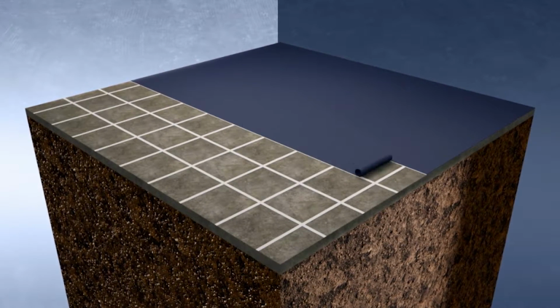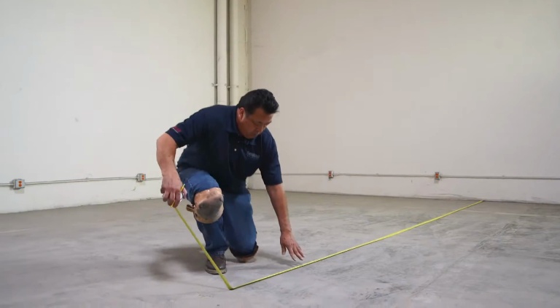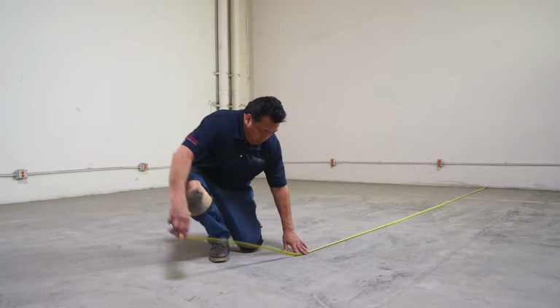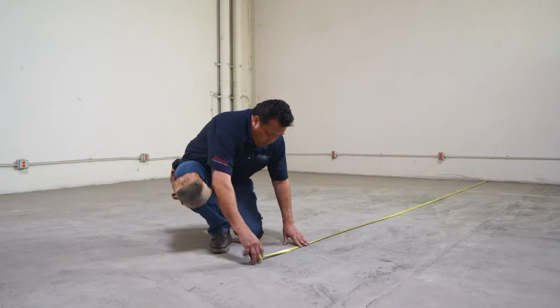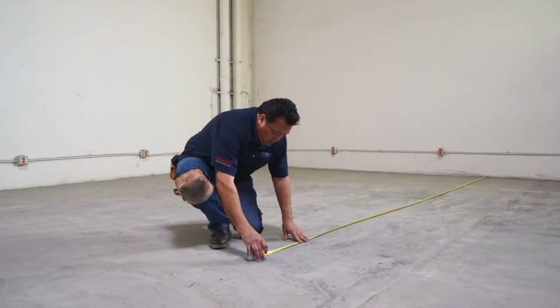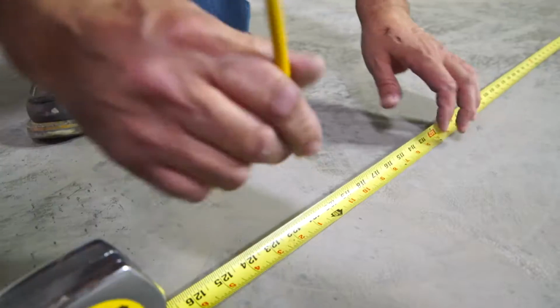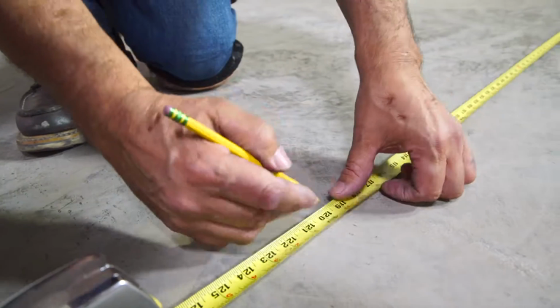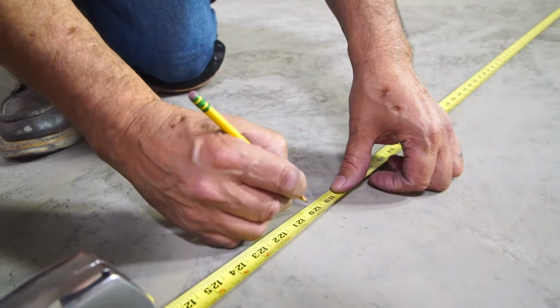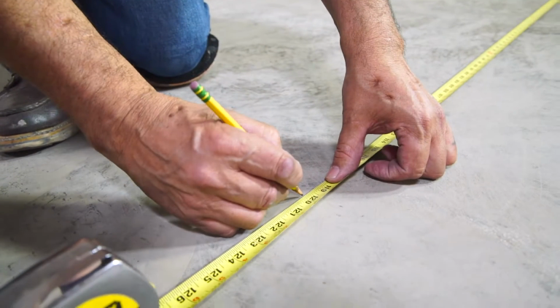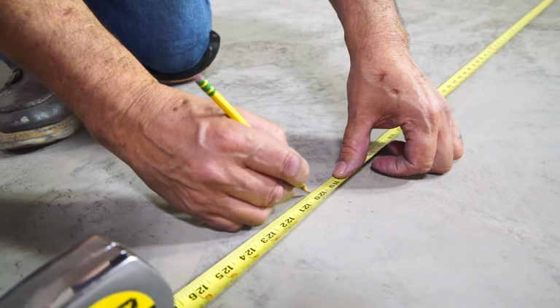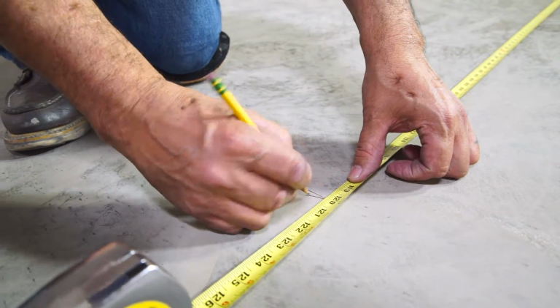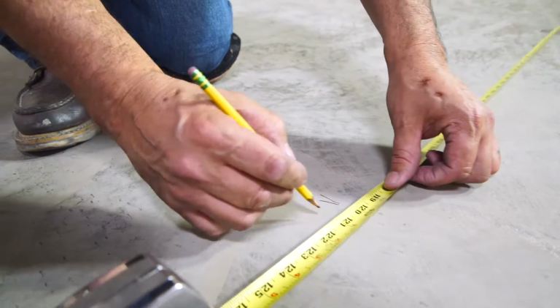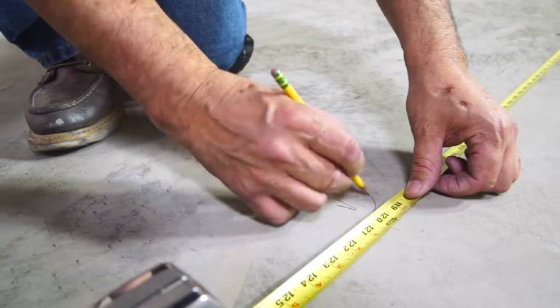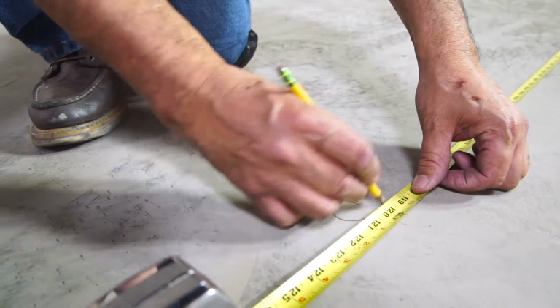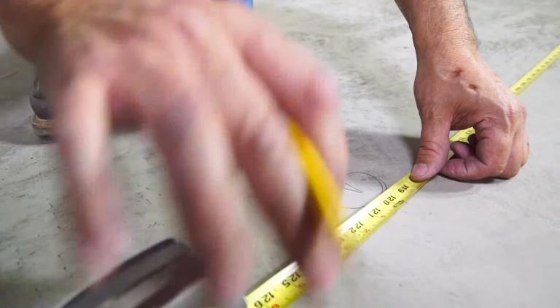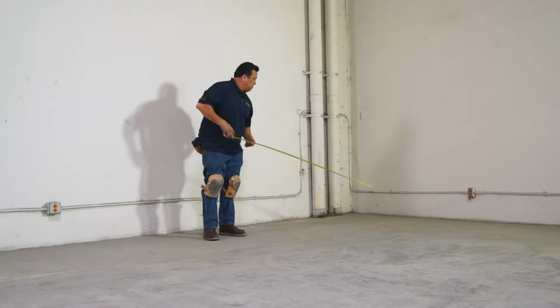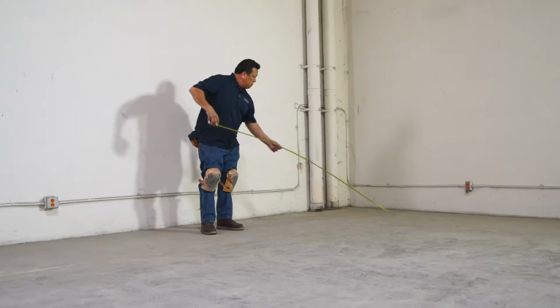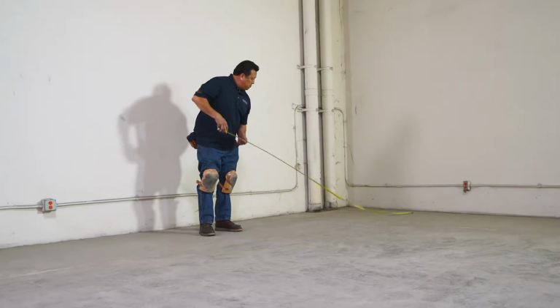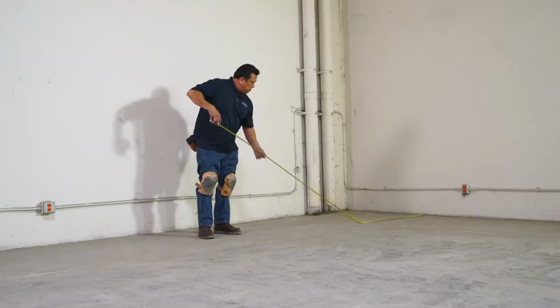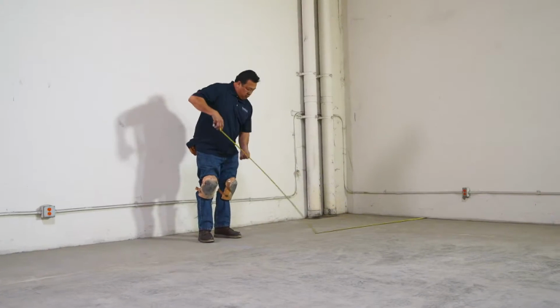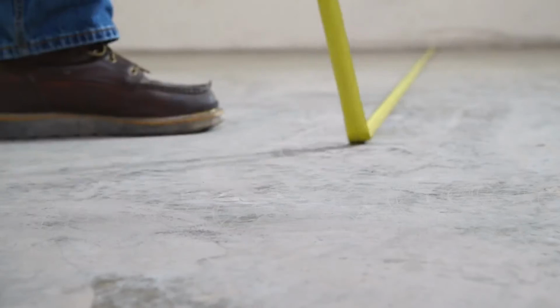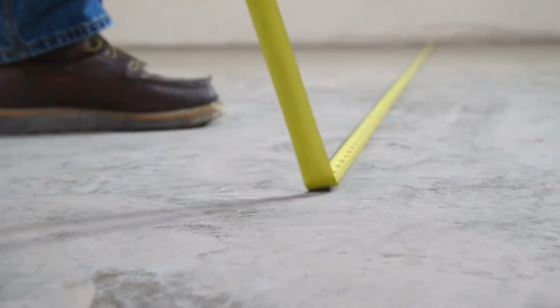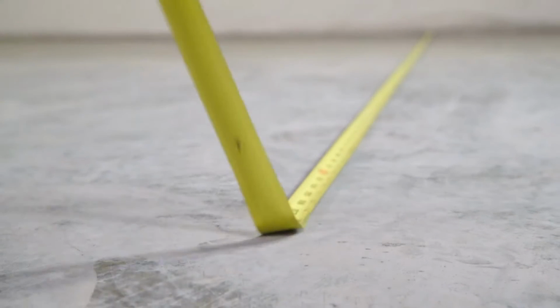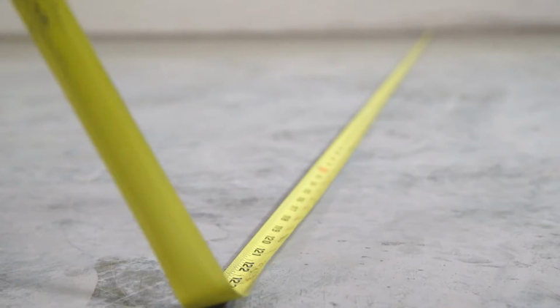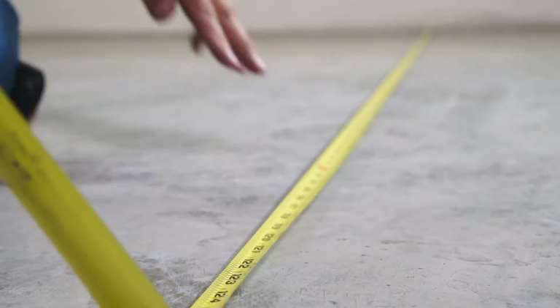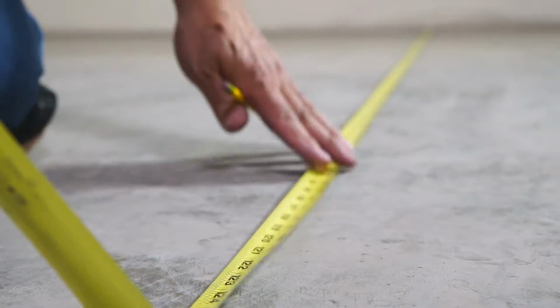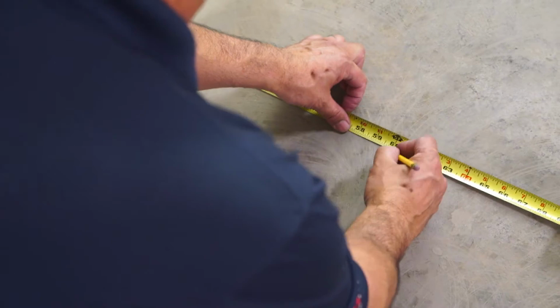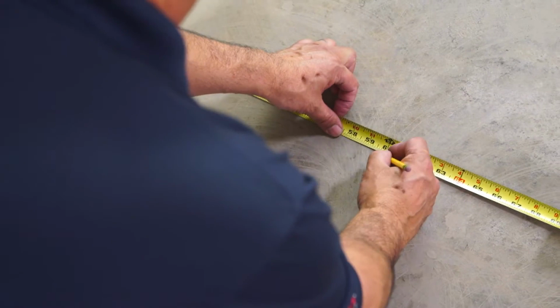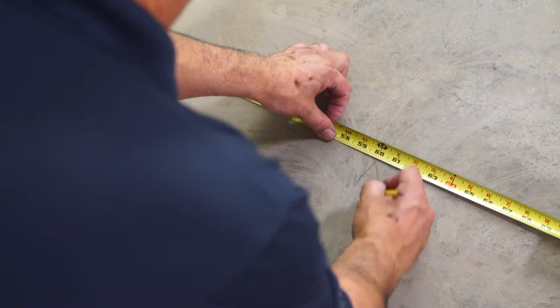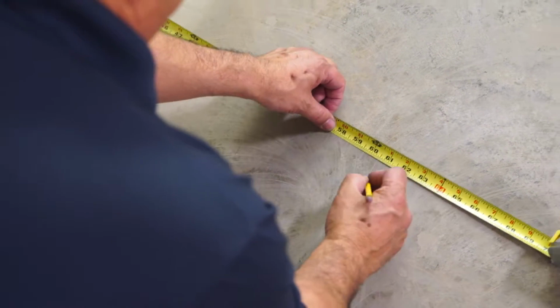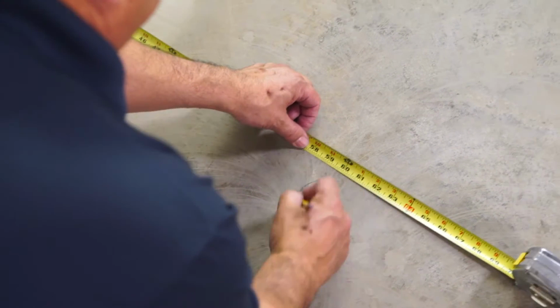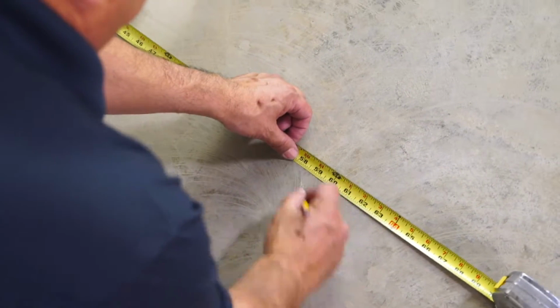We begin by prepping the slab as usual. Use a 5 foot by 5 foot box grid for loads up to 1,000 pounds. For heavier weight requirements, contact our technical department for consultation.